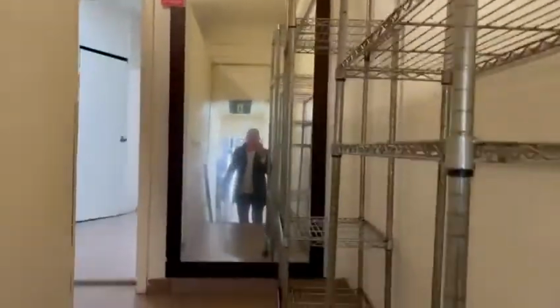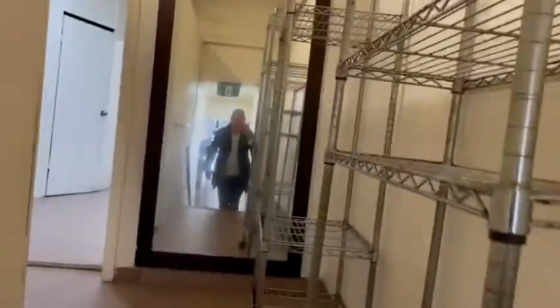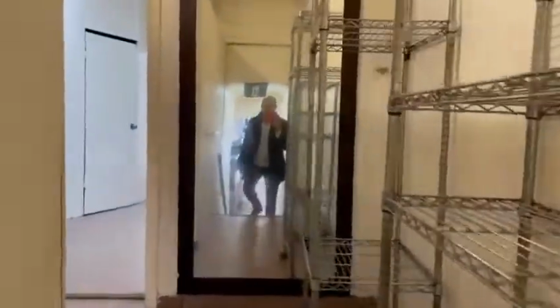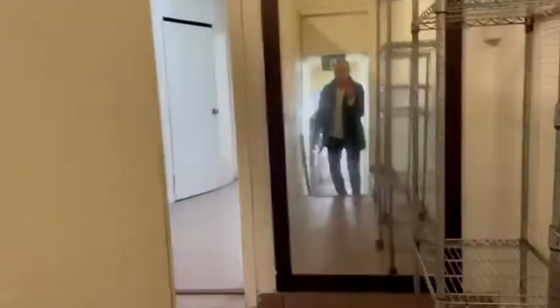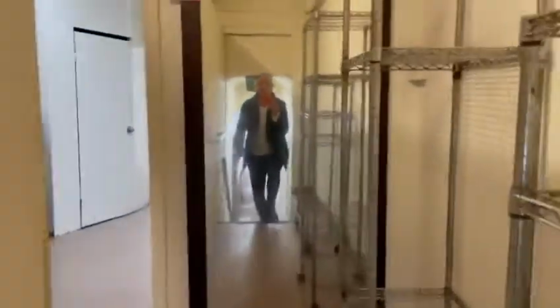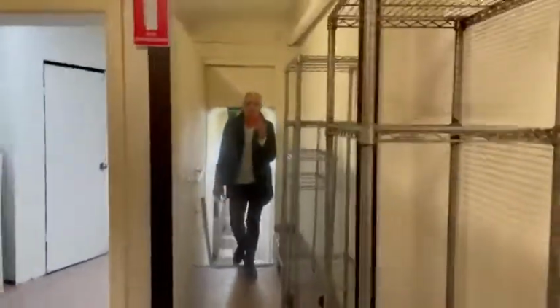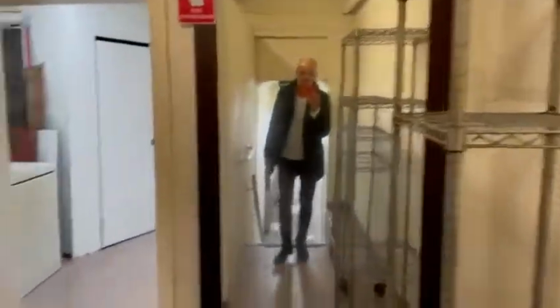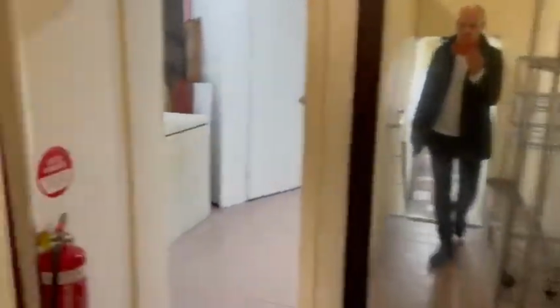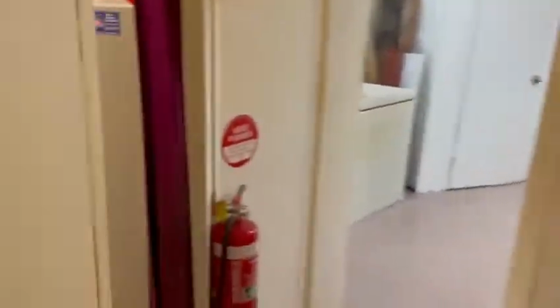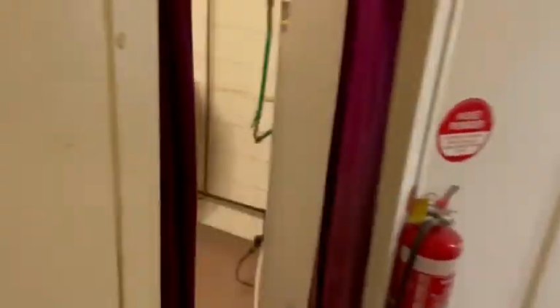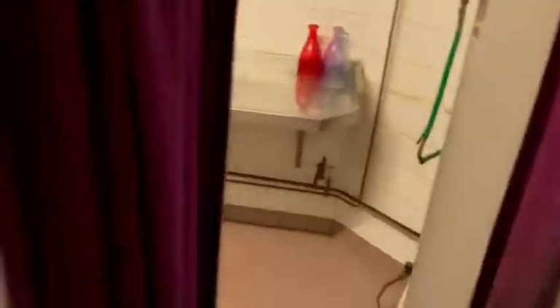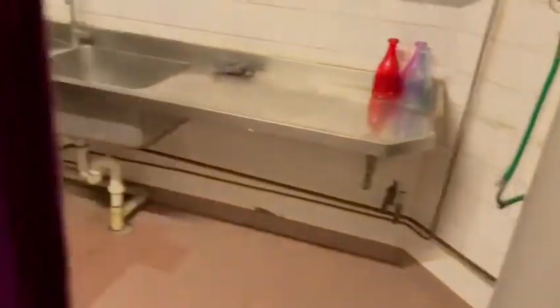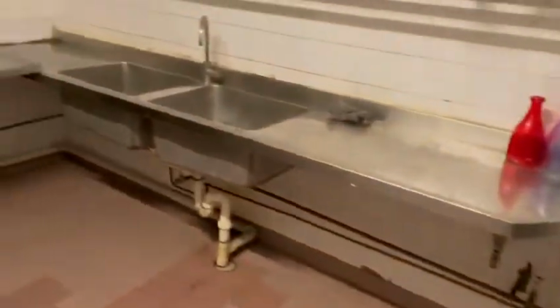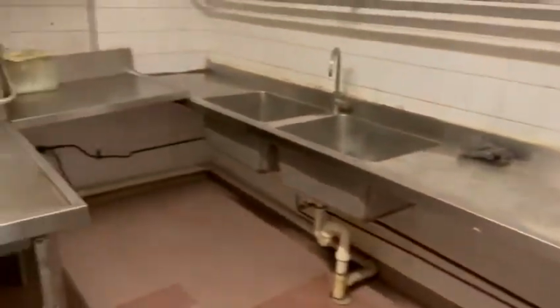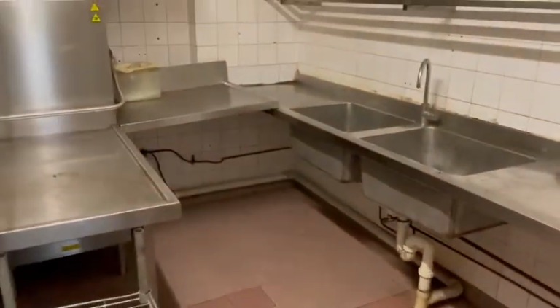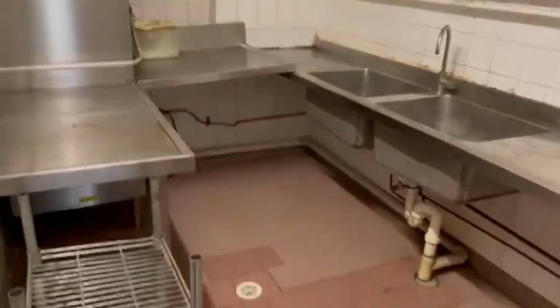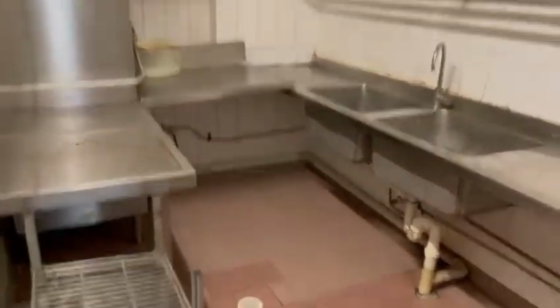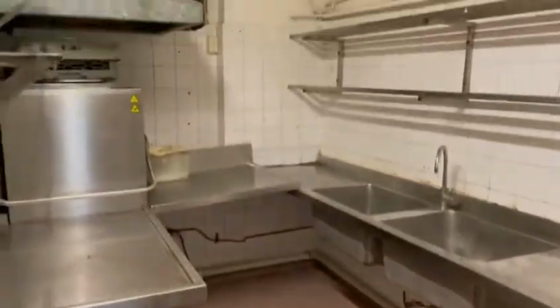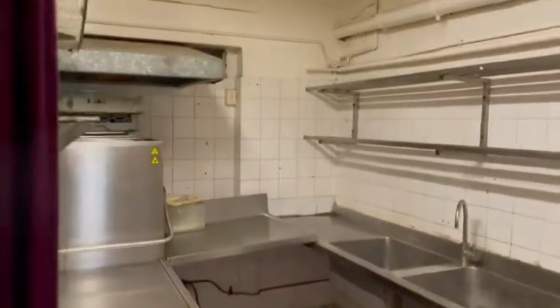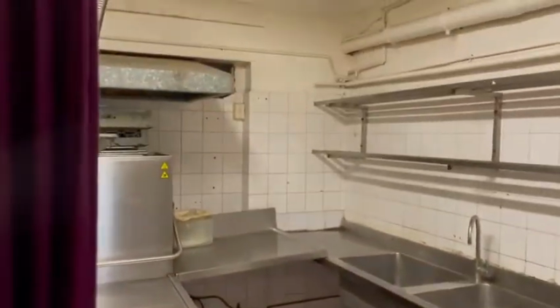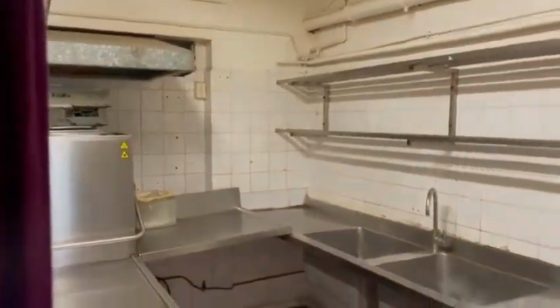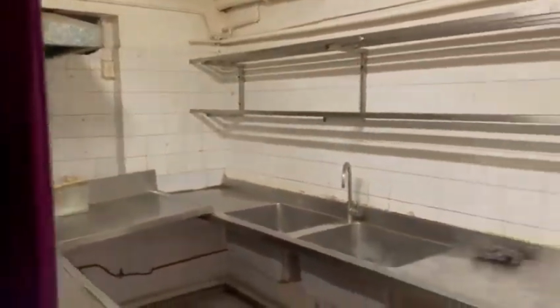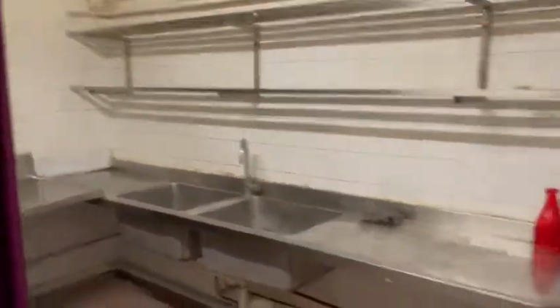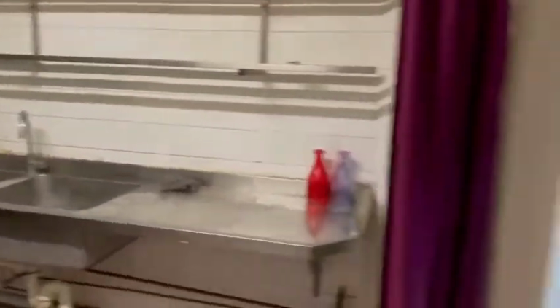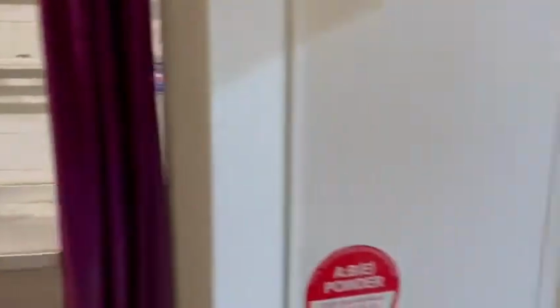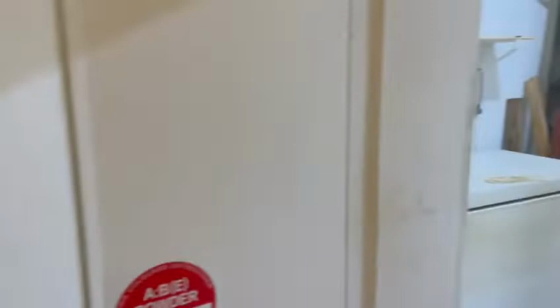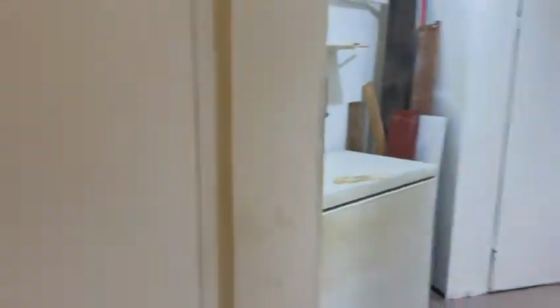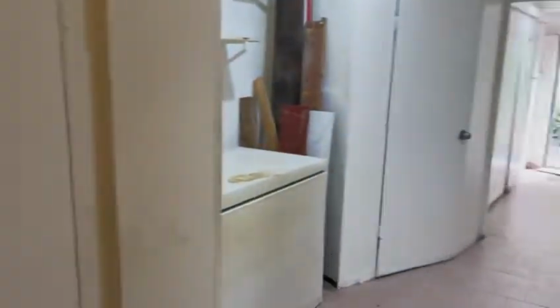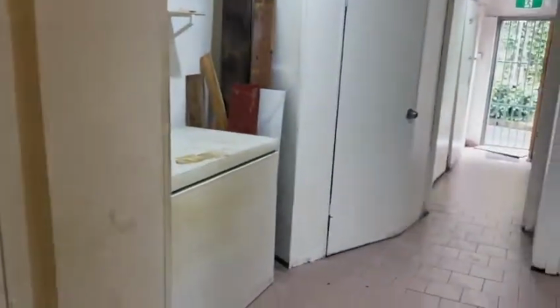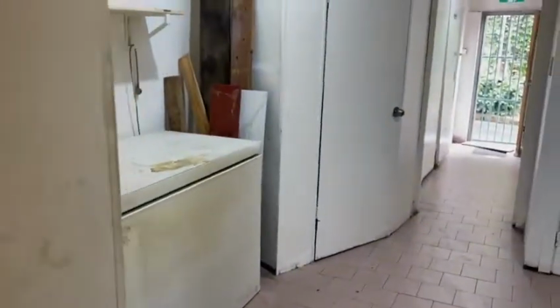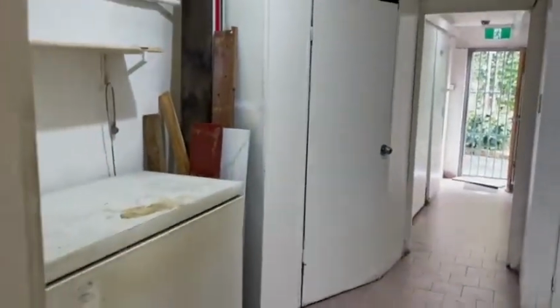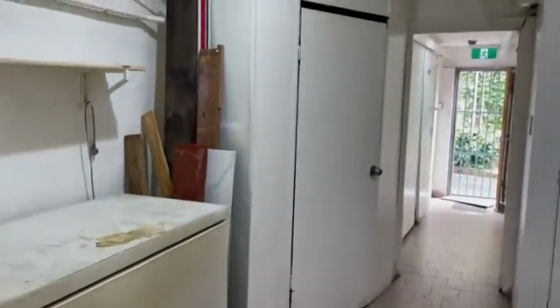Up the stairs, we lead onto a wash area — kitchen wash area. Again, there's still some equipment in there, some investment.